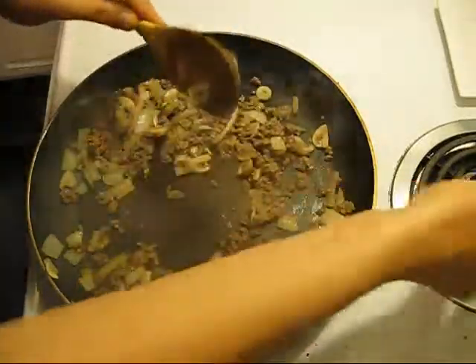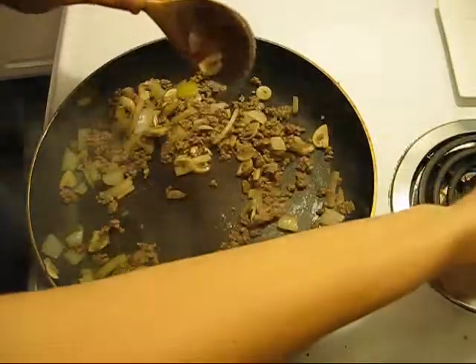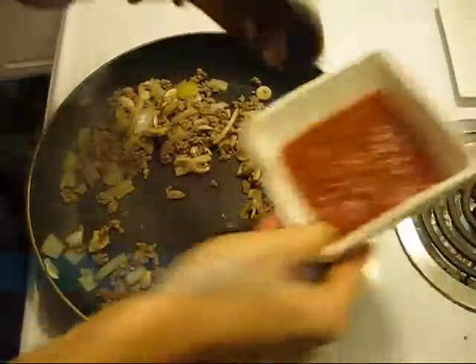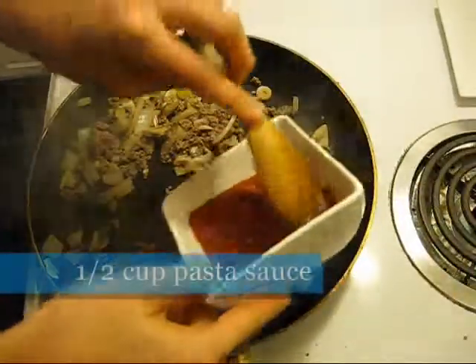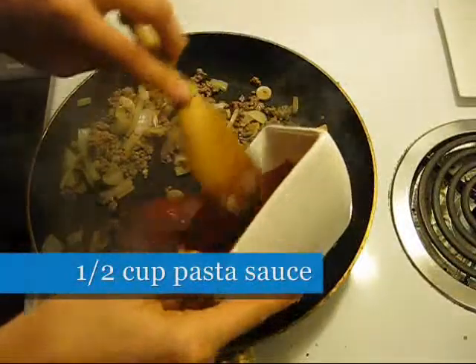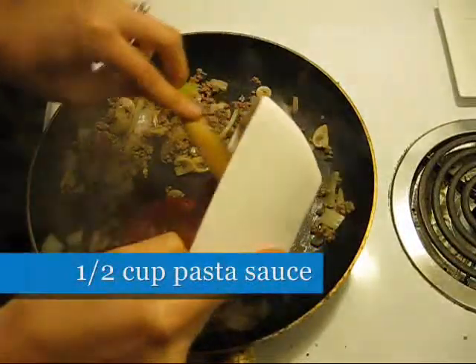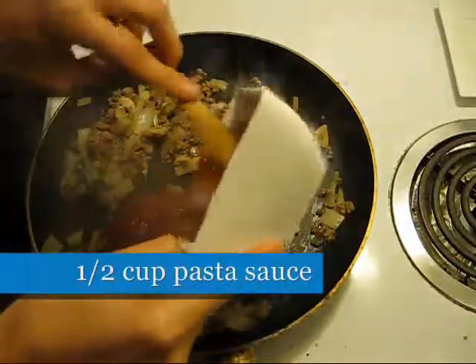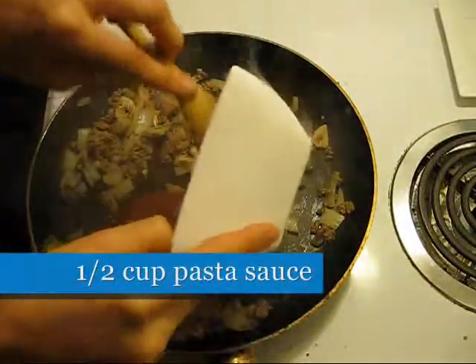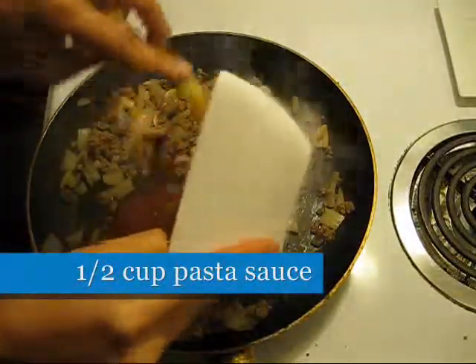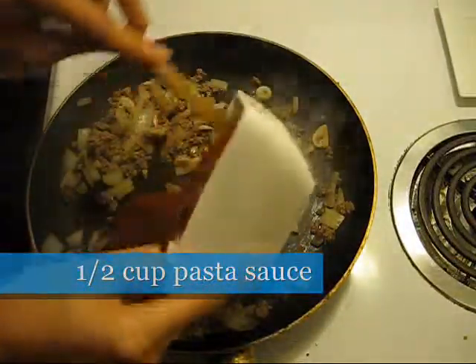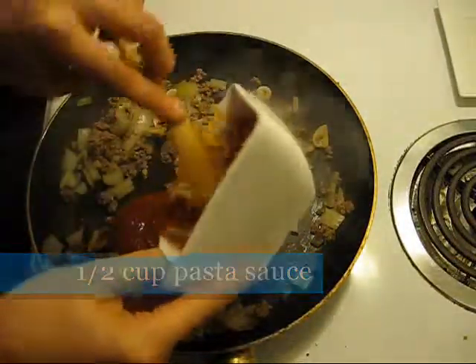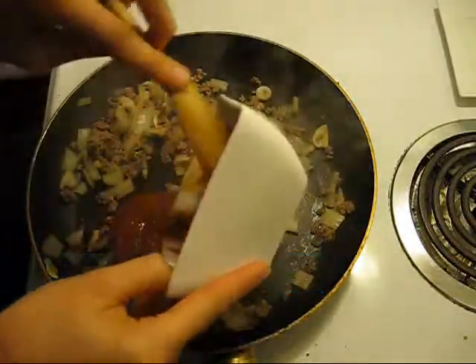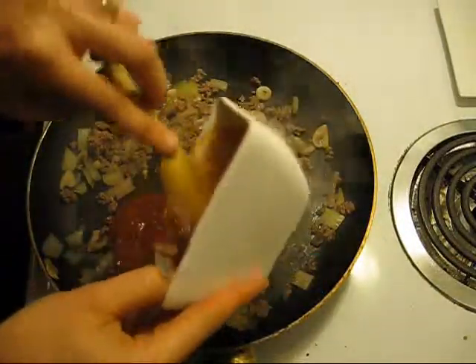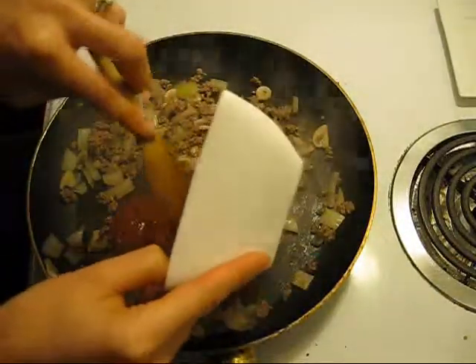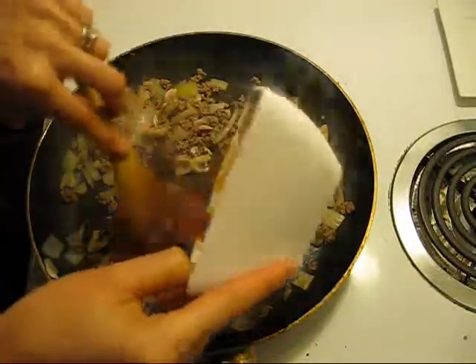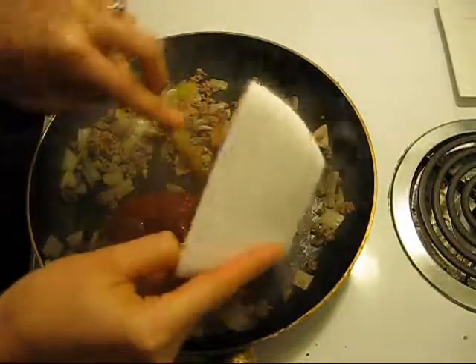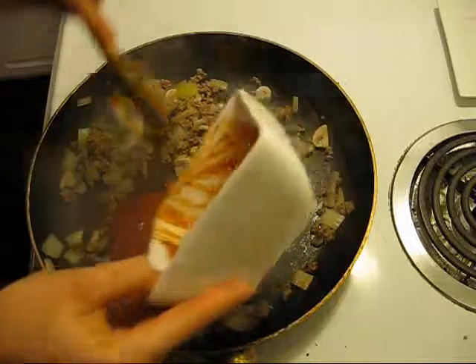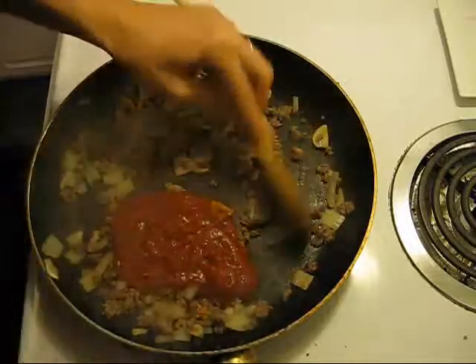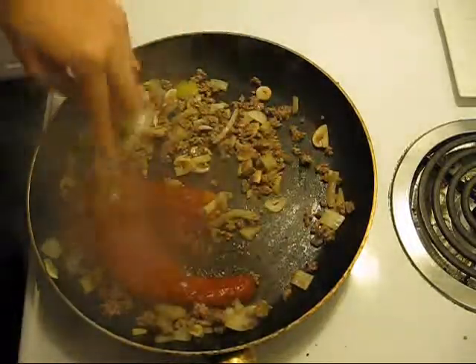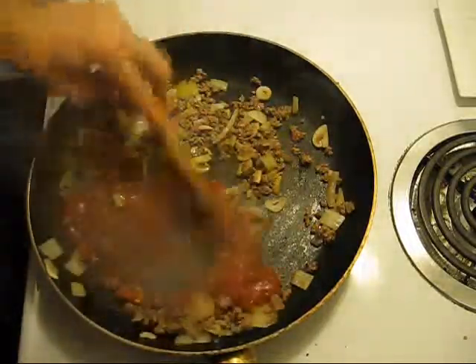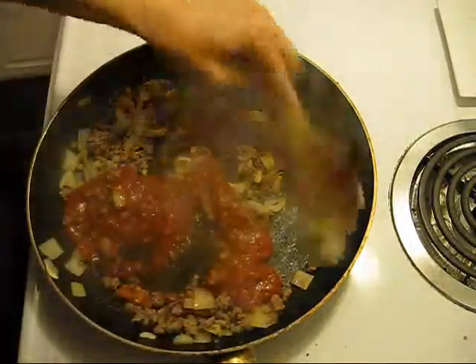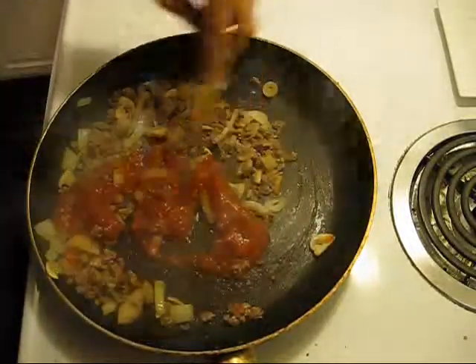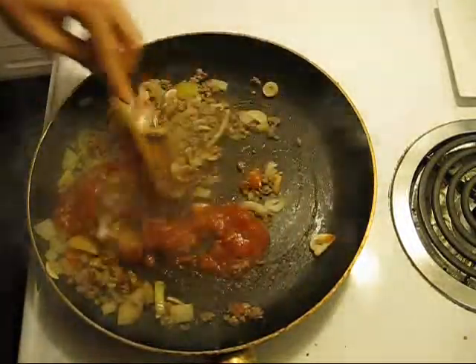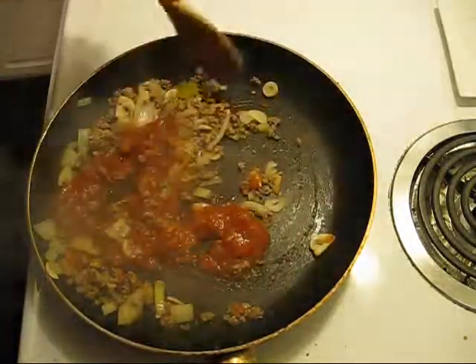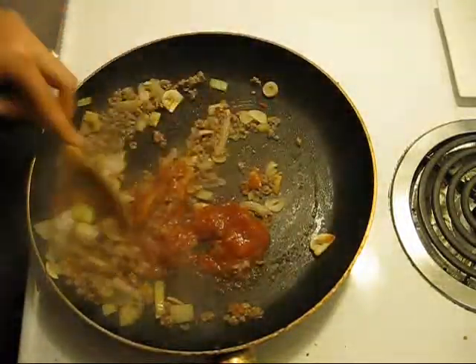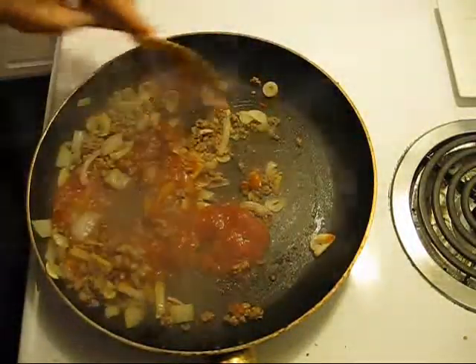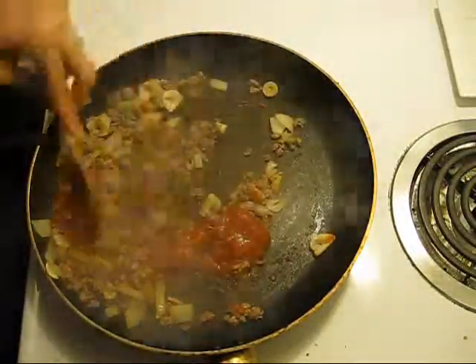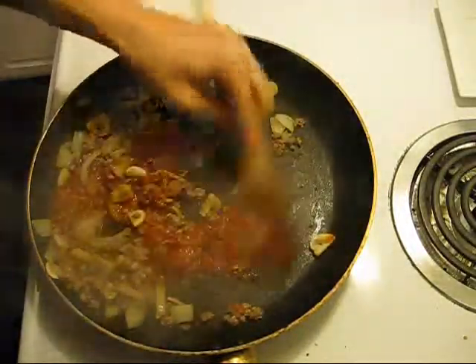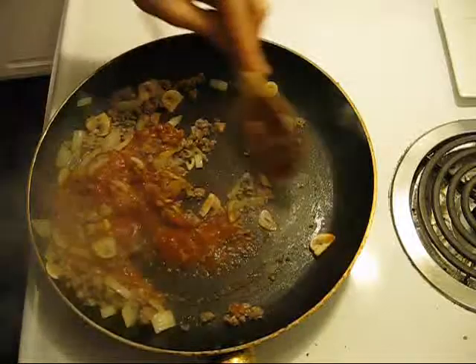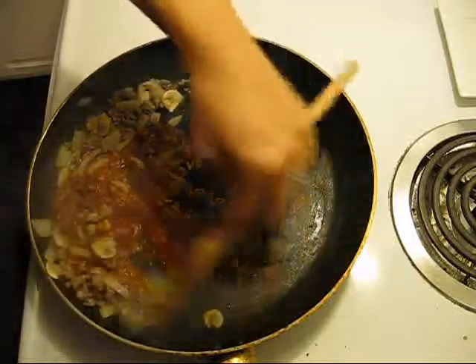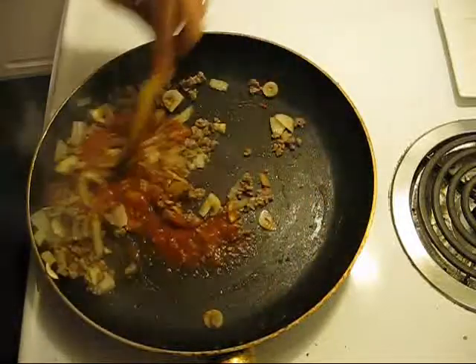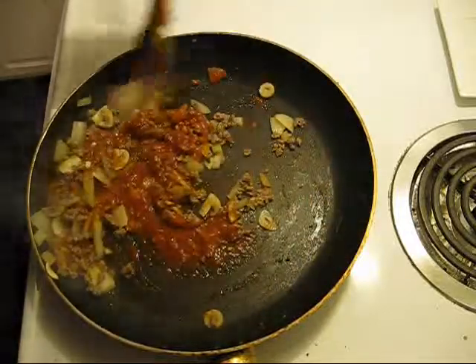Lastly, we're going to add our pasta sauce. Once that's all heated up, that's pretty much it for our meat sauce.